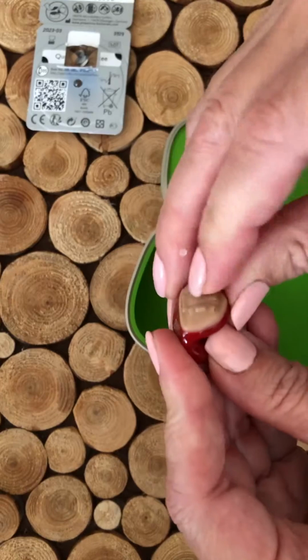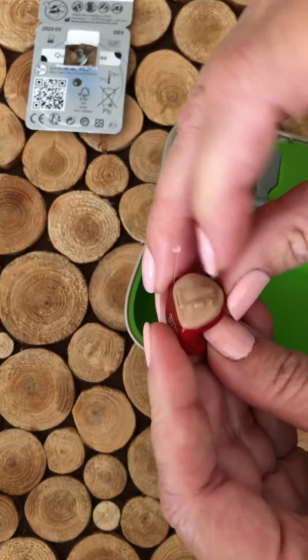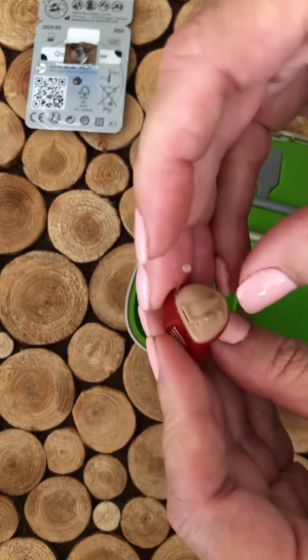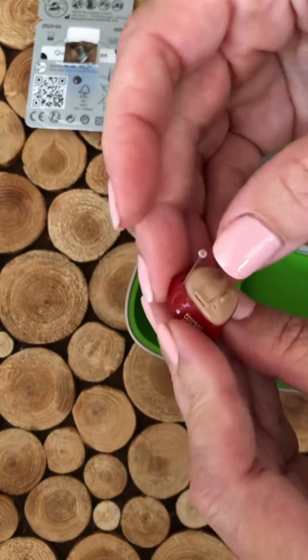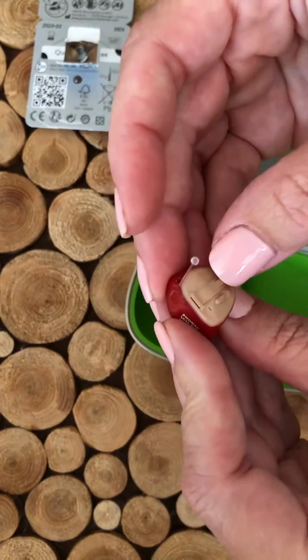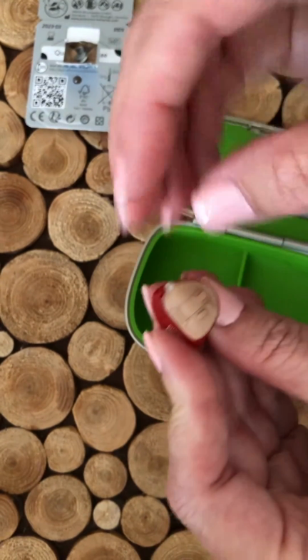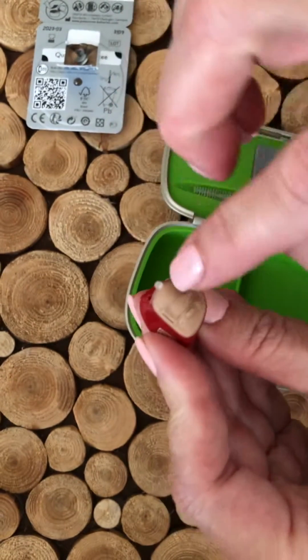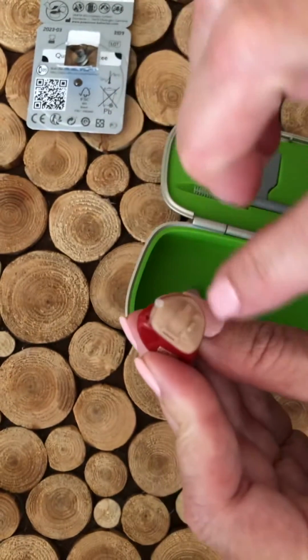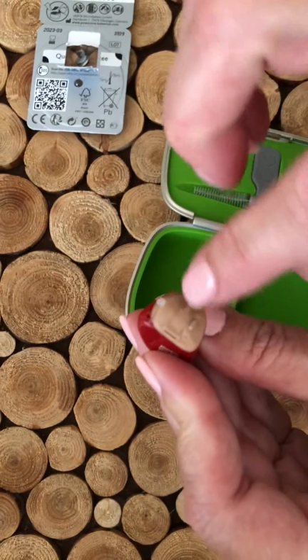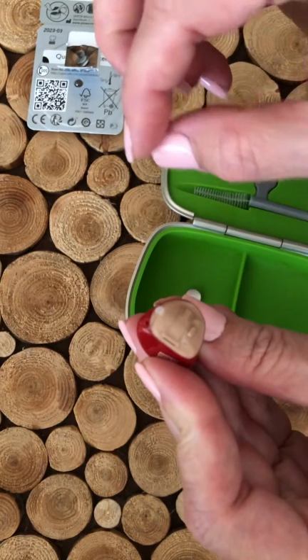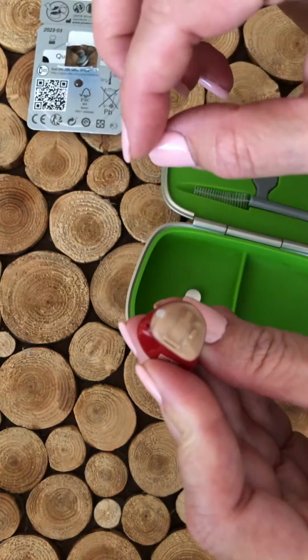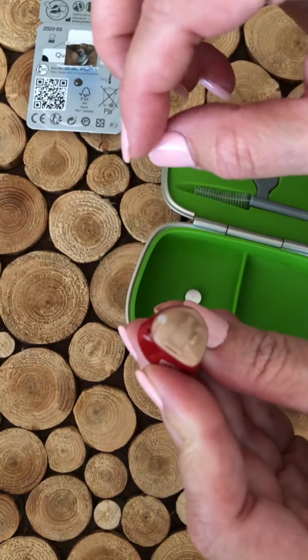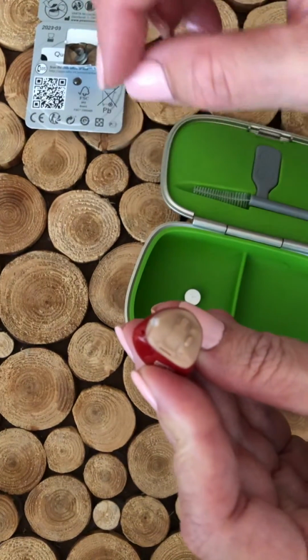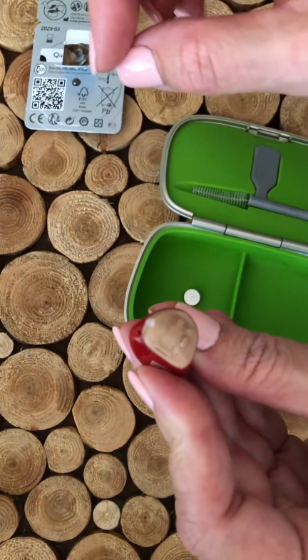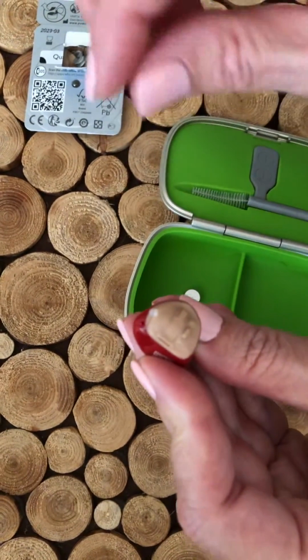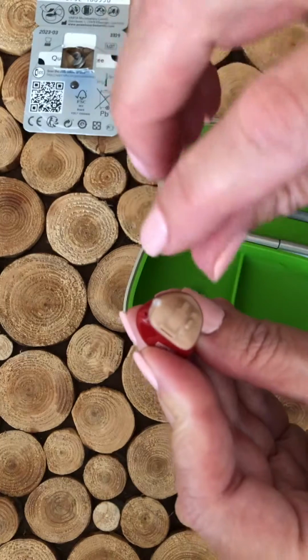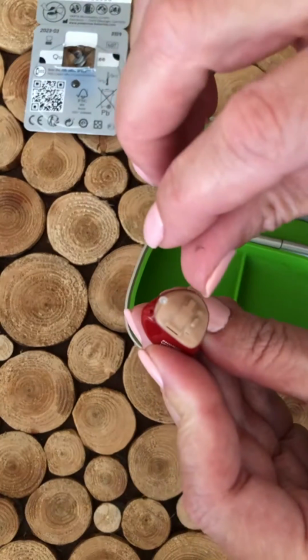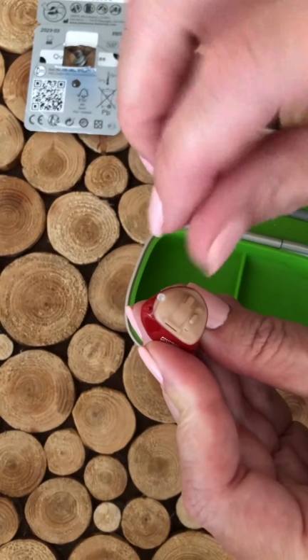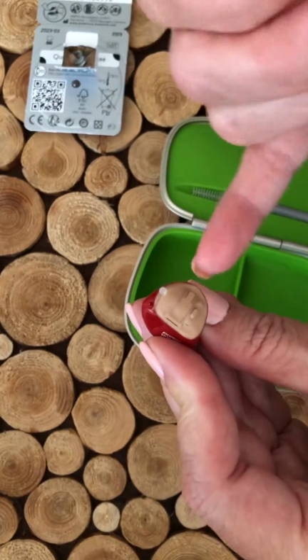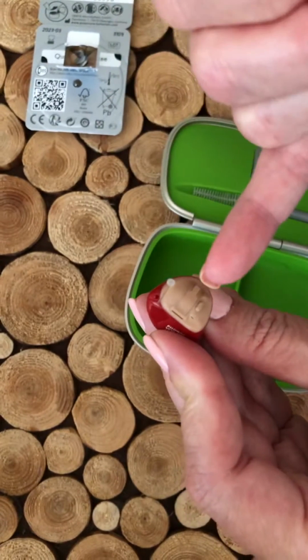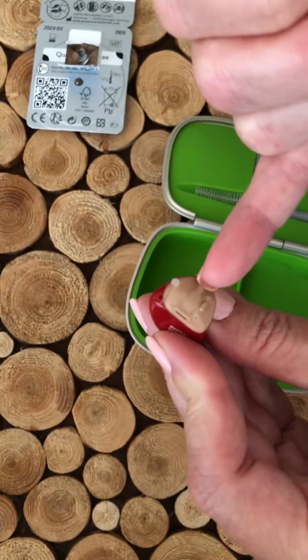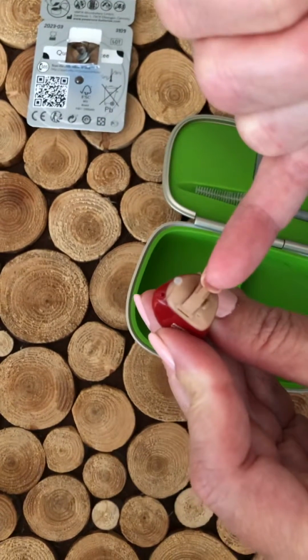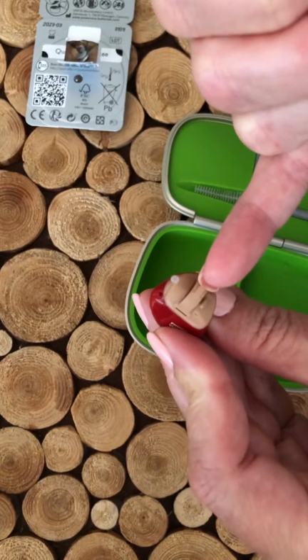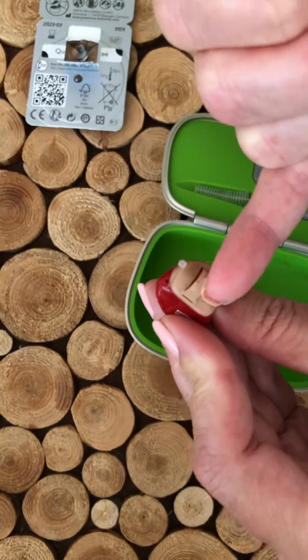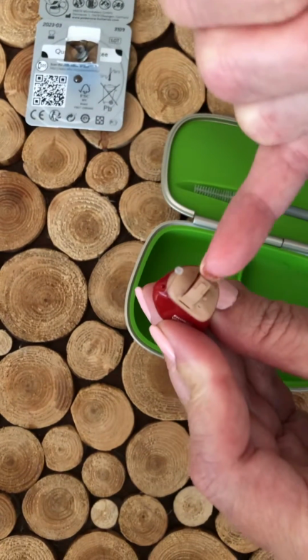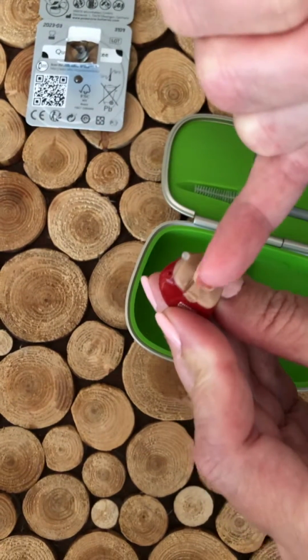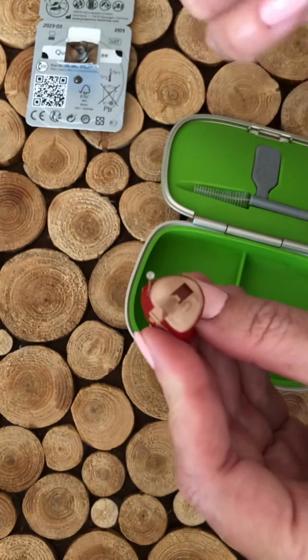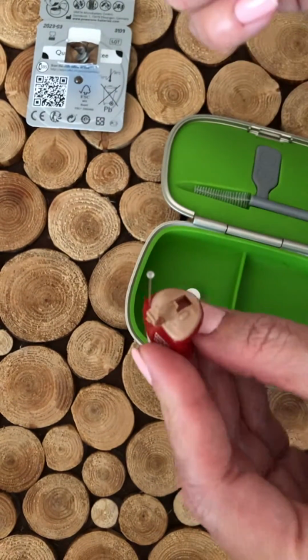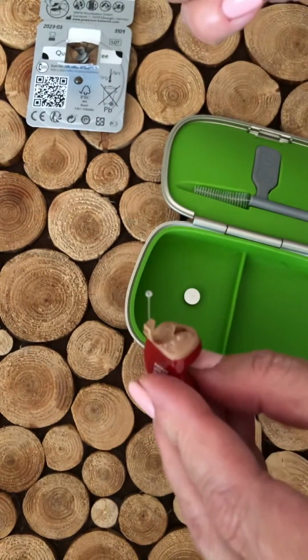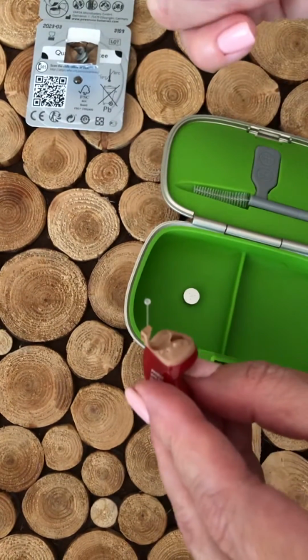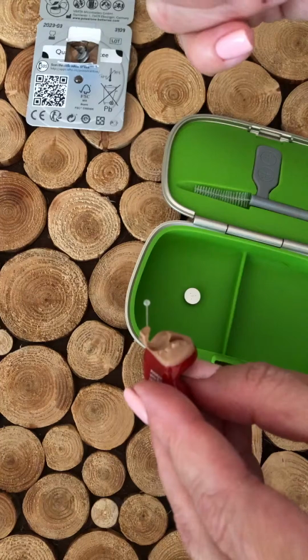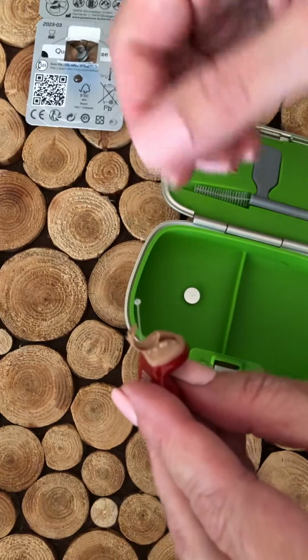We're going to insert the battery. If we look at the faceplate here, this is on the outside. In the middle is the battery door. So using a fingernail, open up the battery door like this.